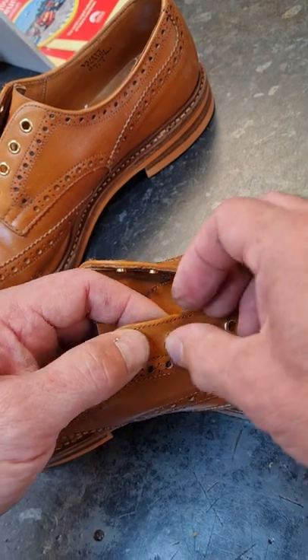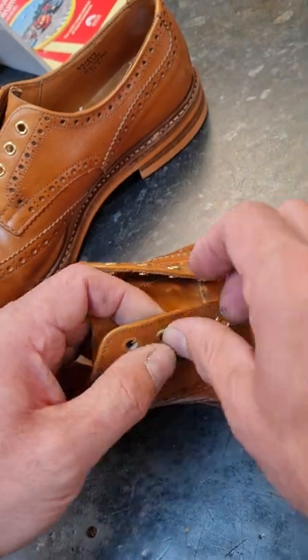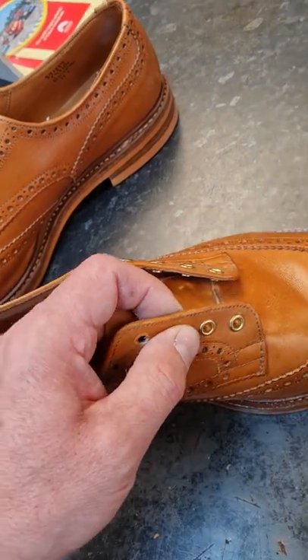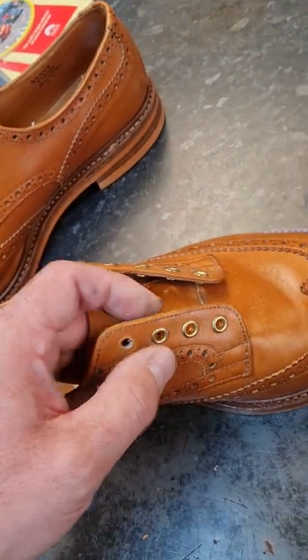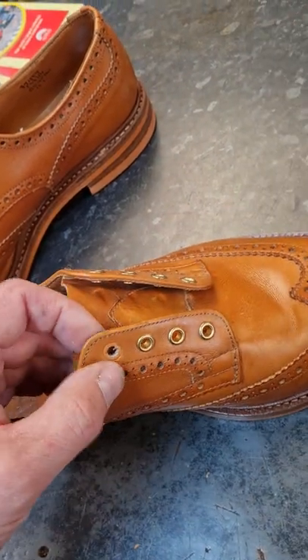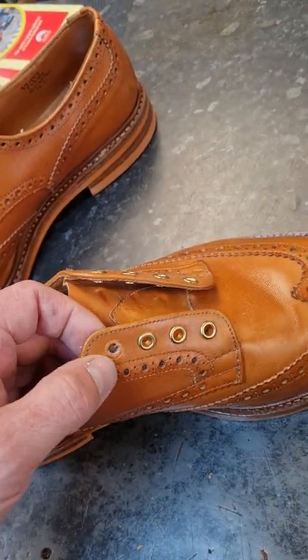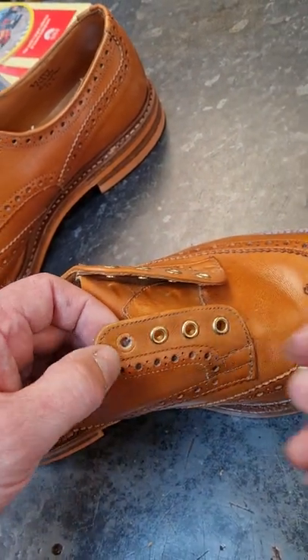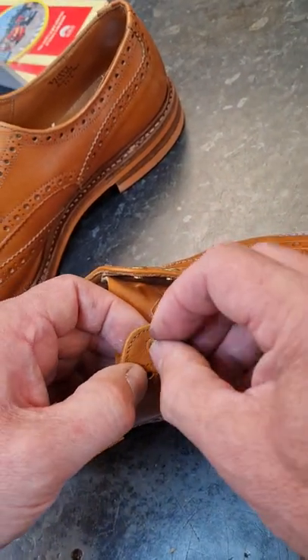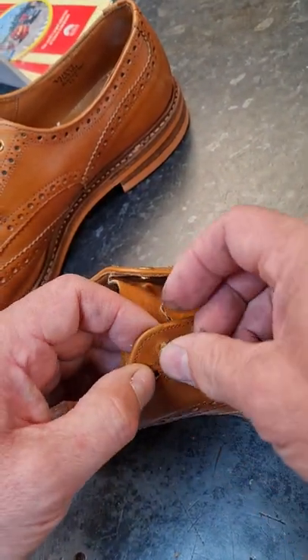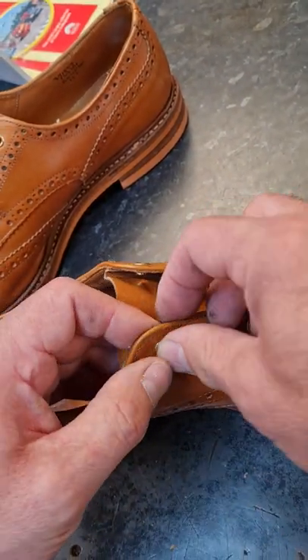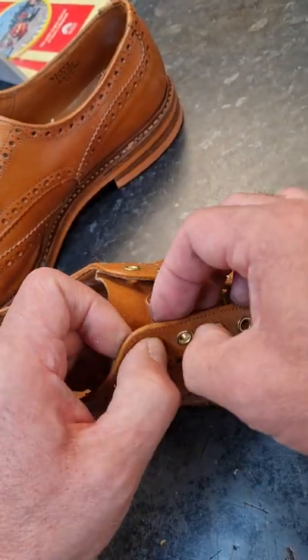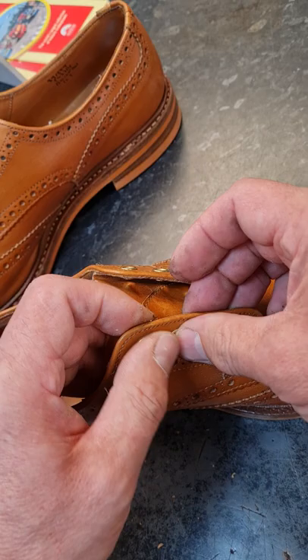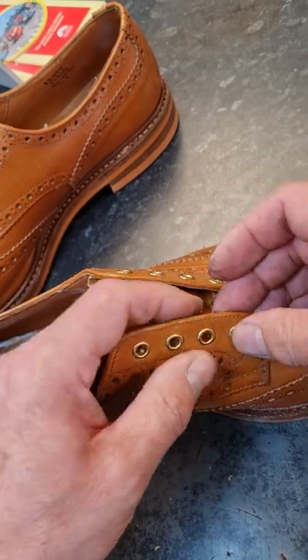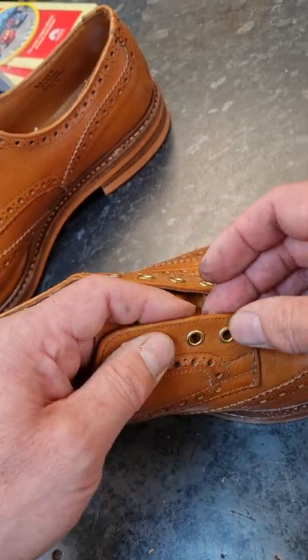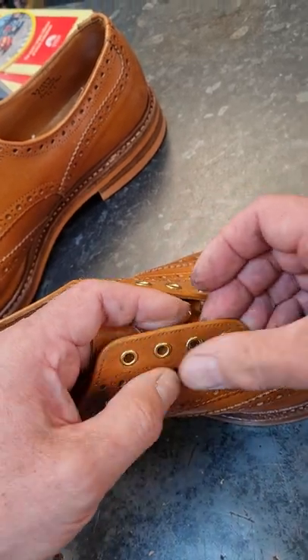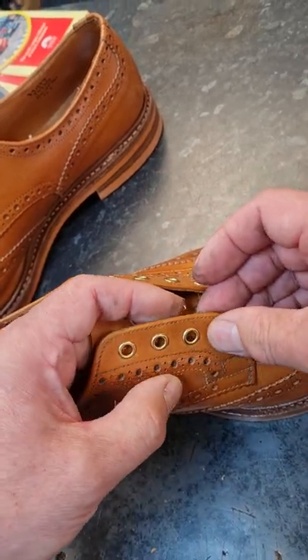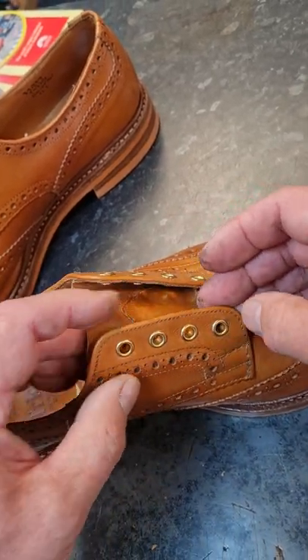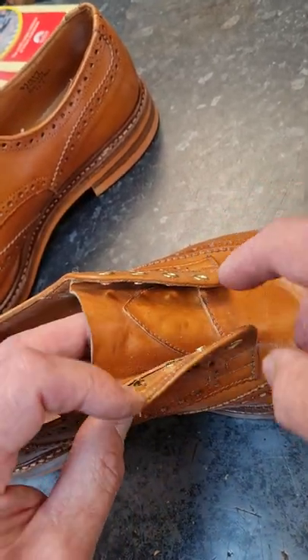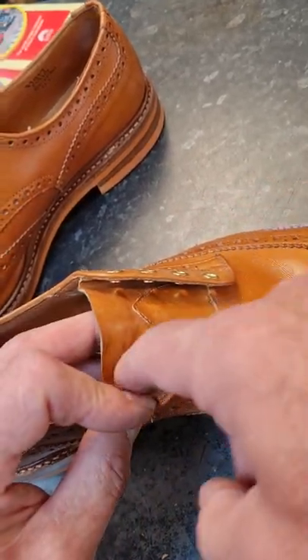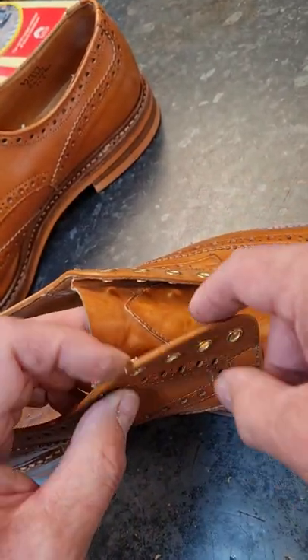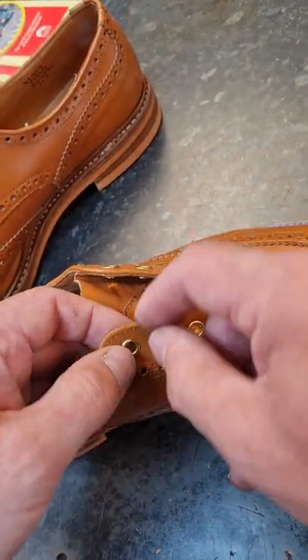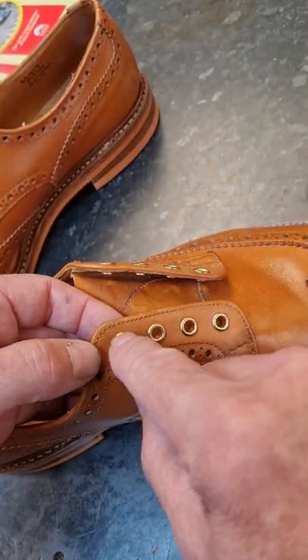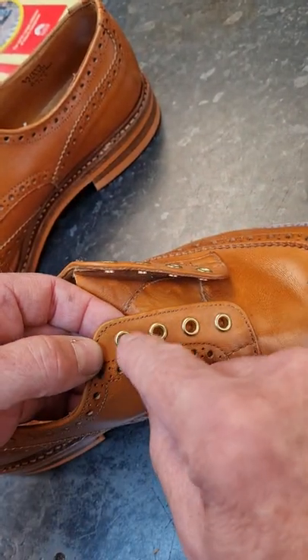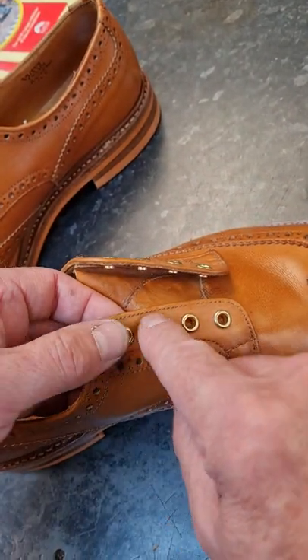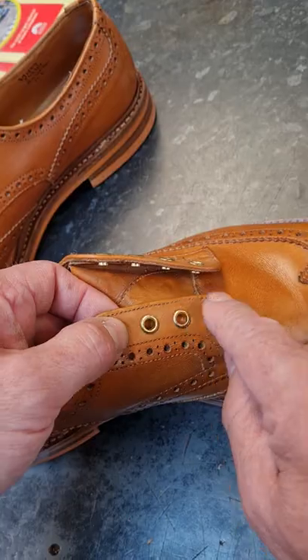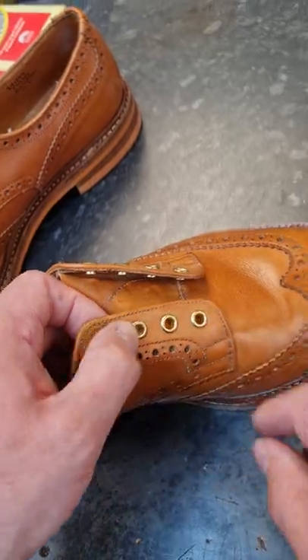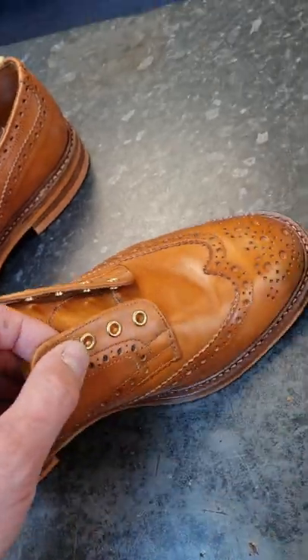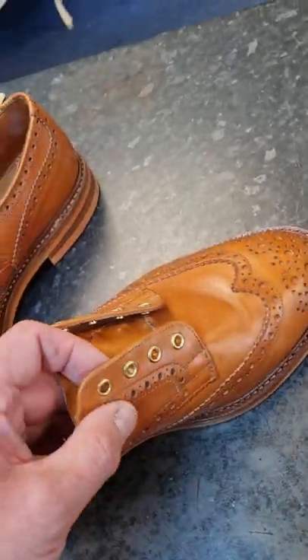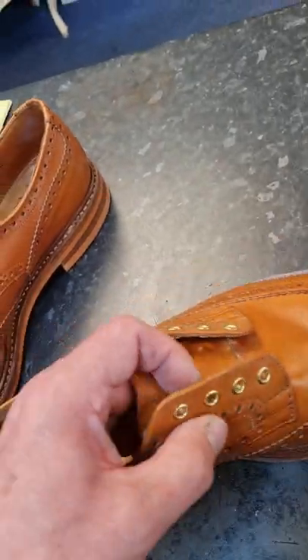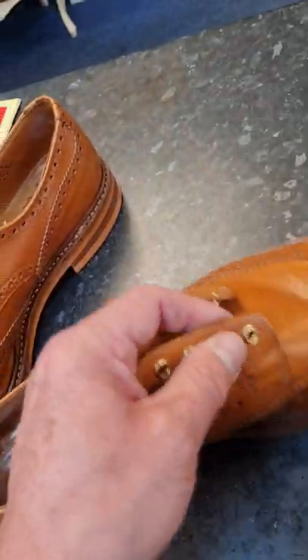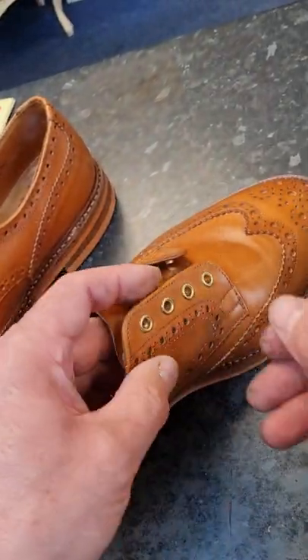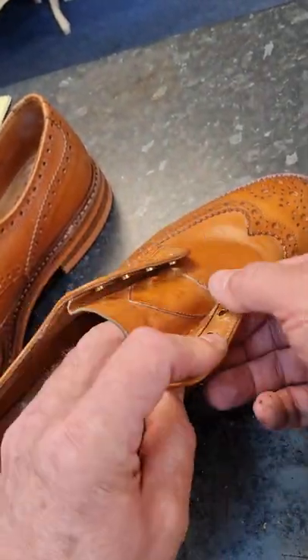We've had people make the holes huge and then come in — well, what can you do? What you have to start doing then is putting facings on the back and setting them into the leather, which is all a bit miserable.